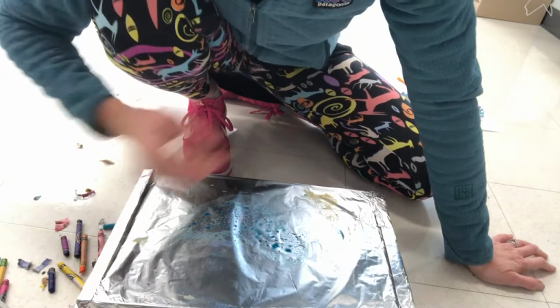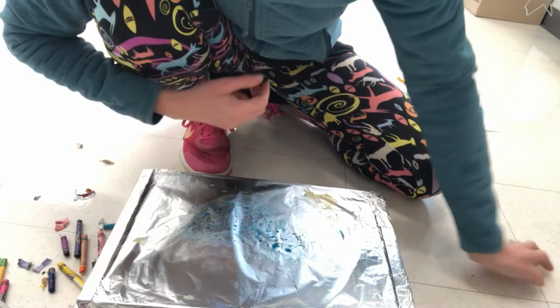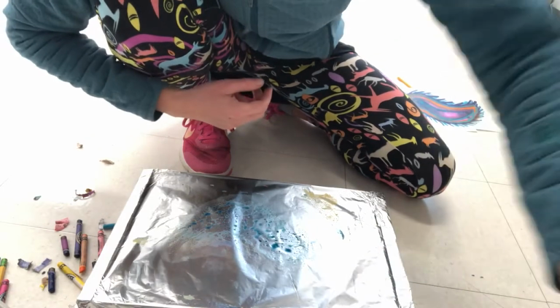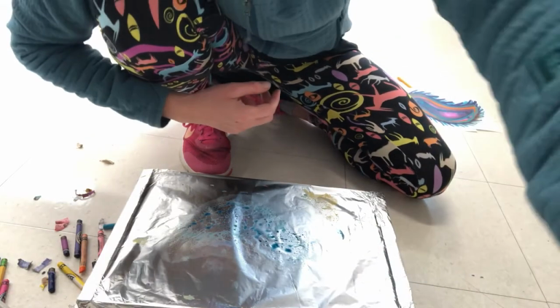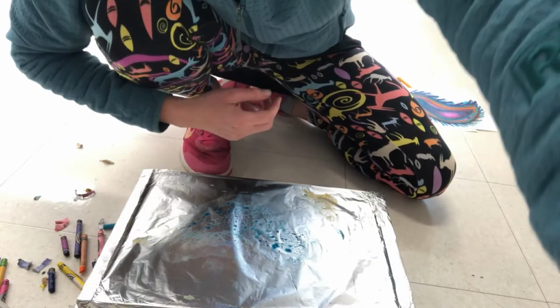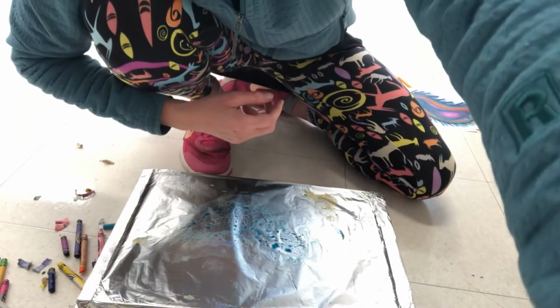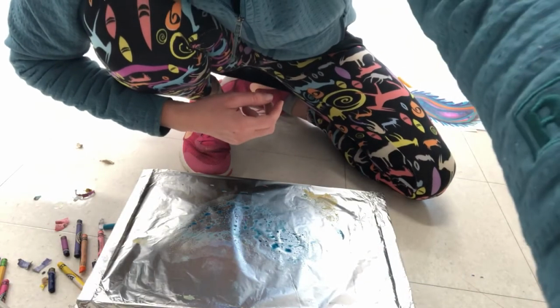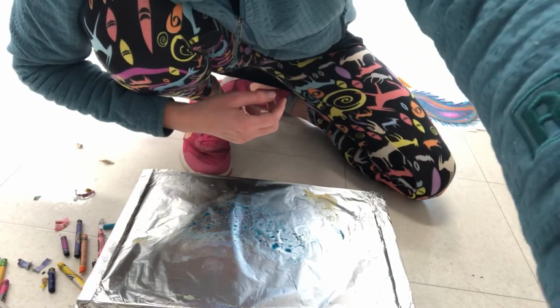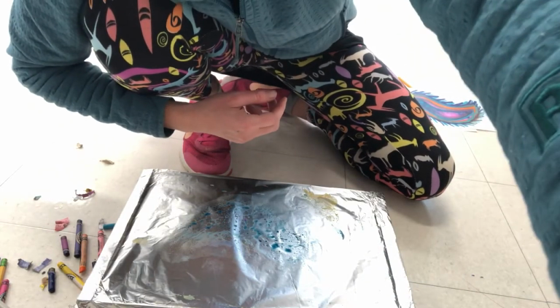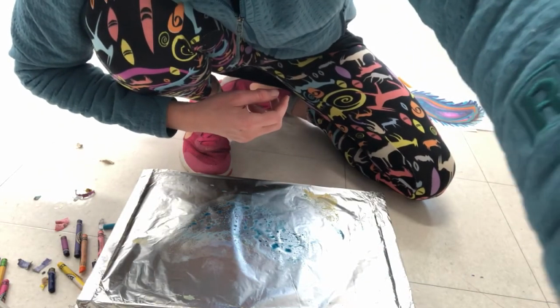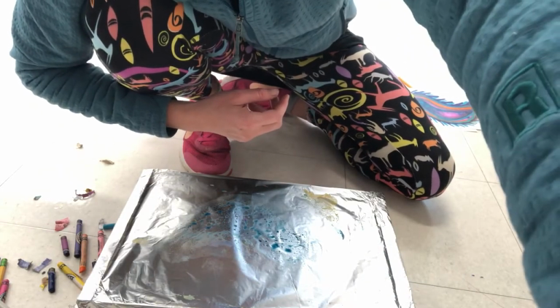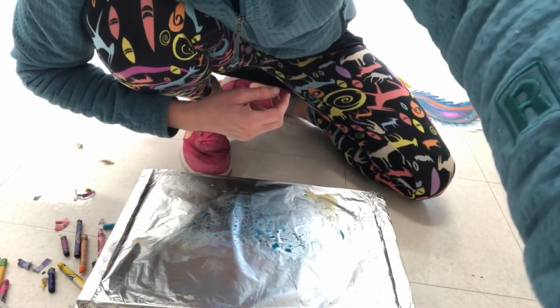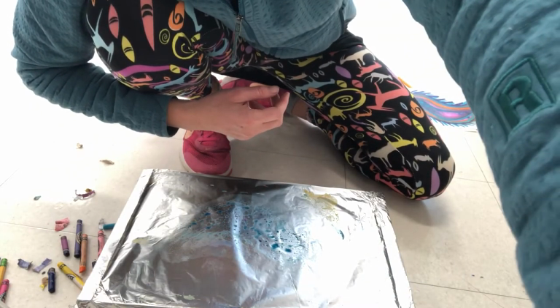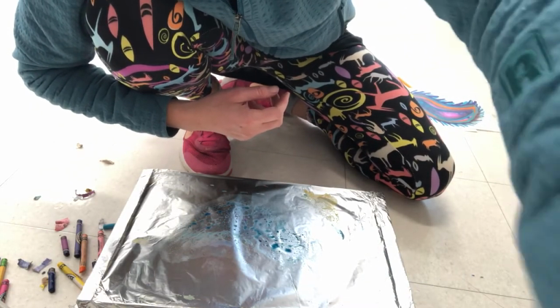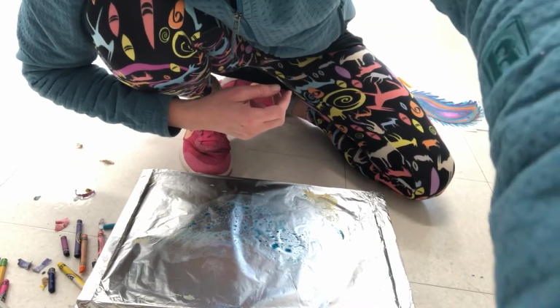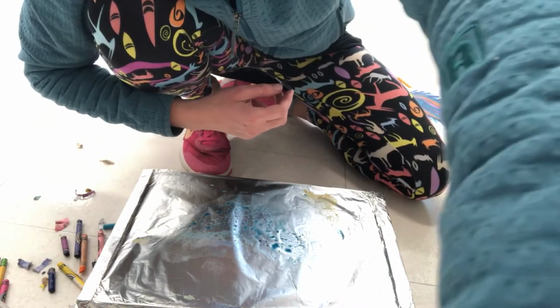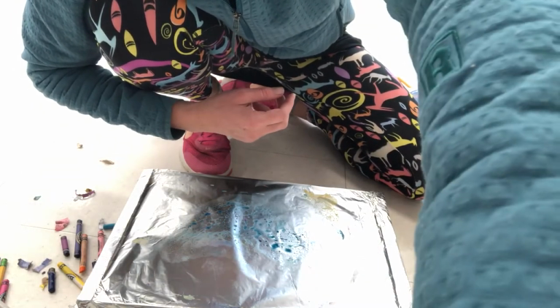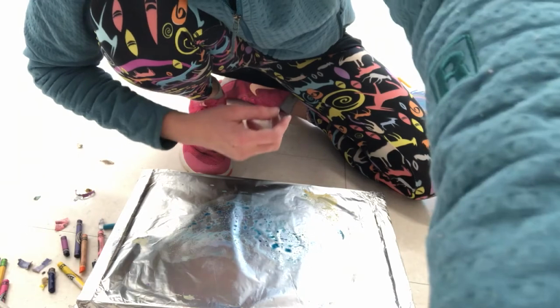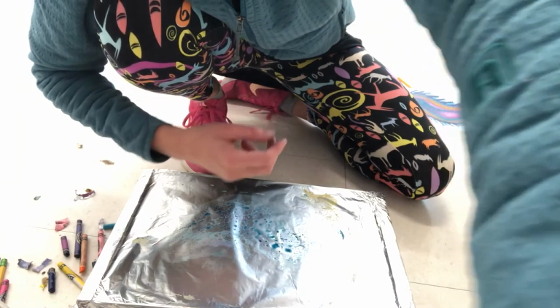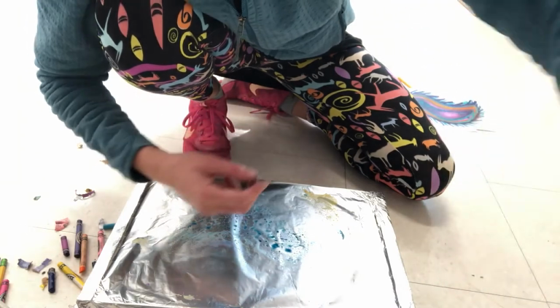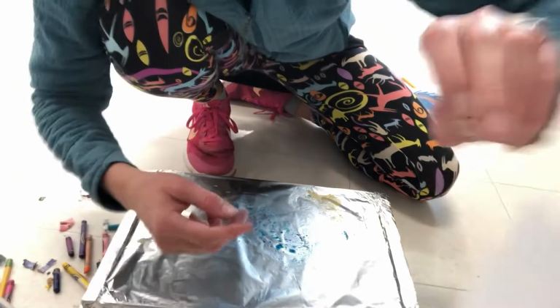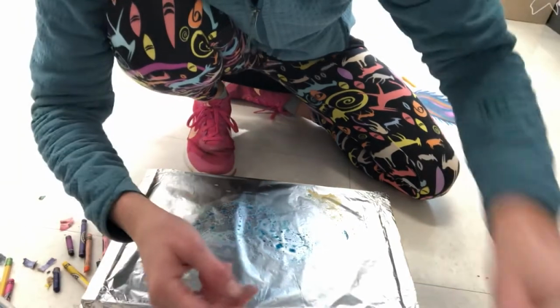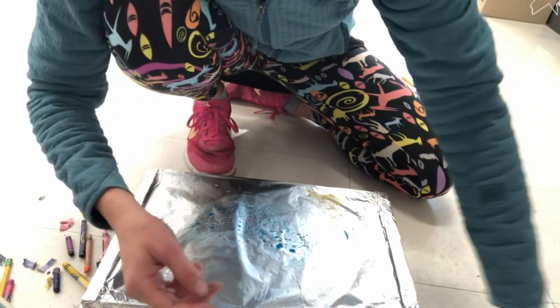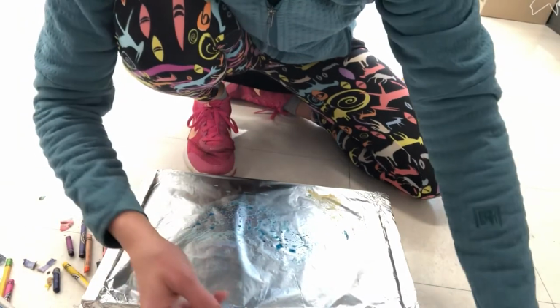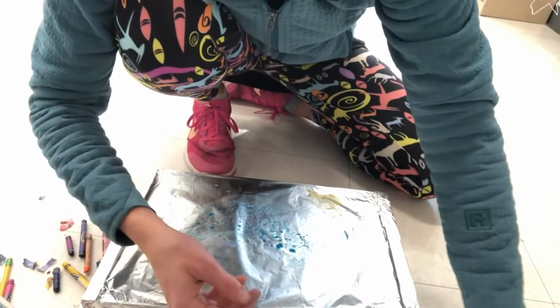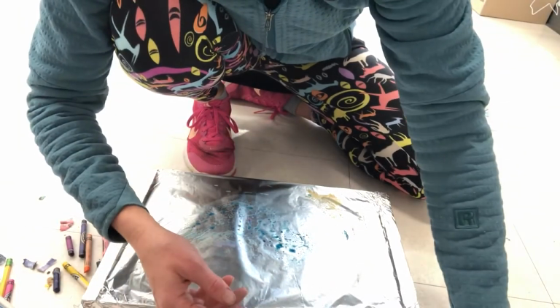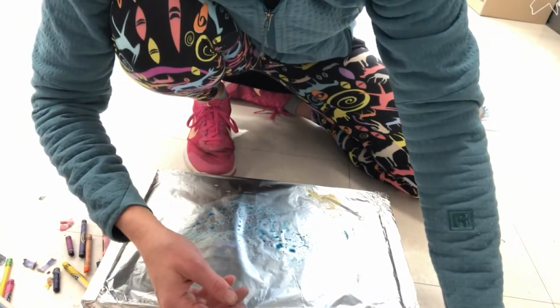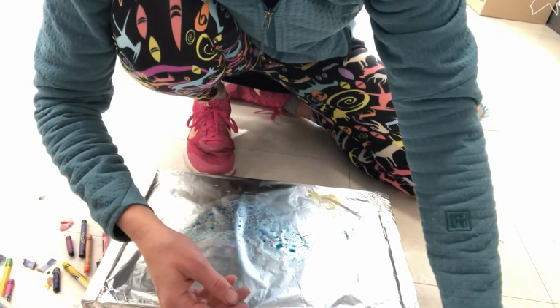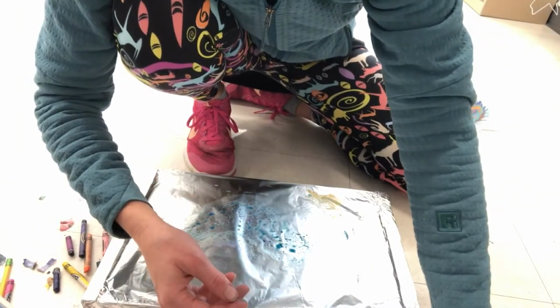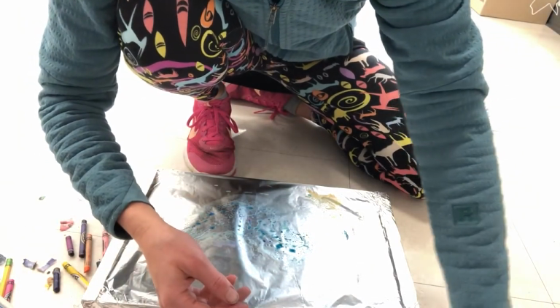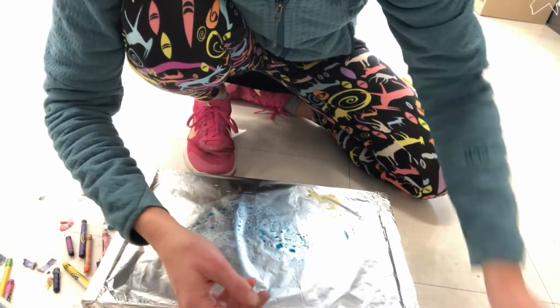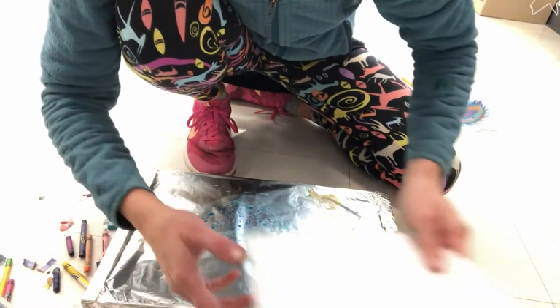Hi kids! I'm going to show you how to do some melted crayon art with something called a warming tray.